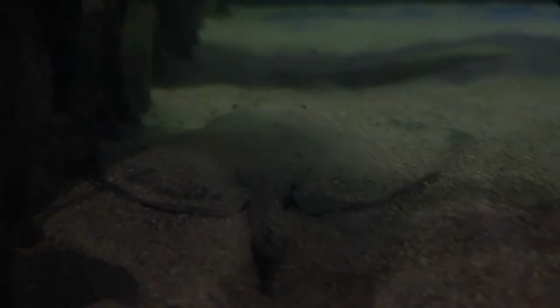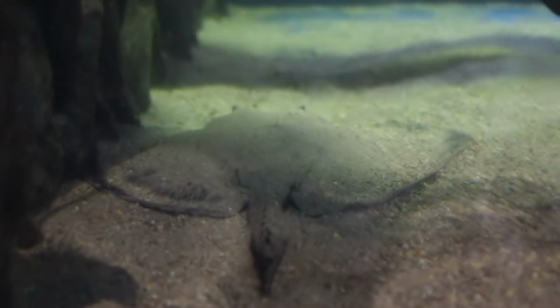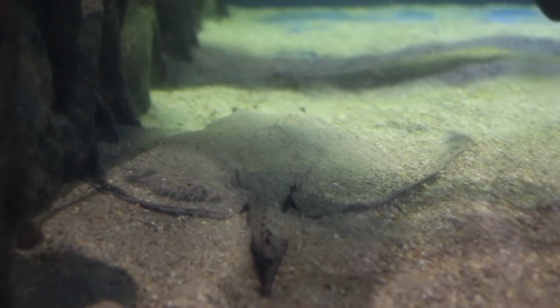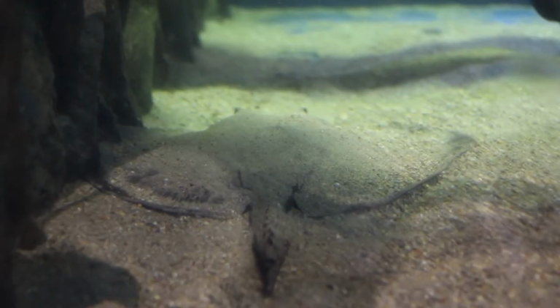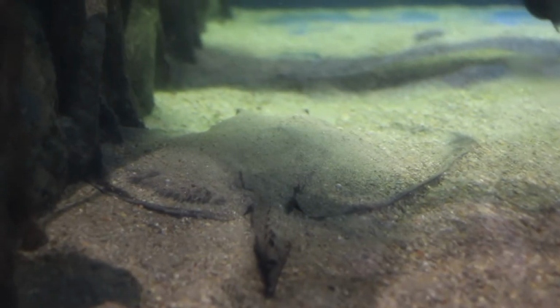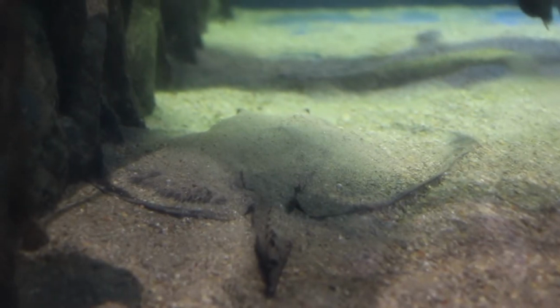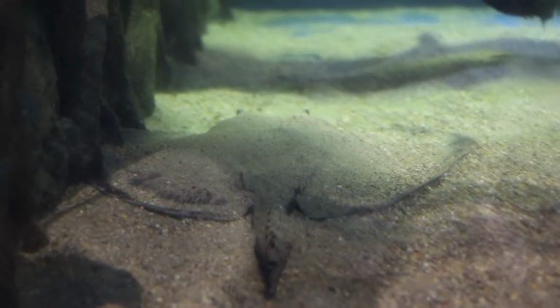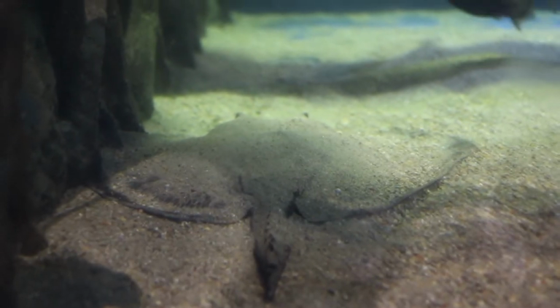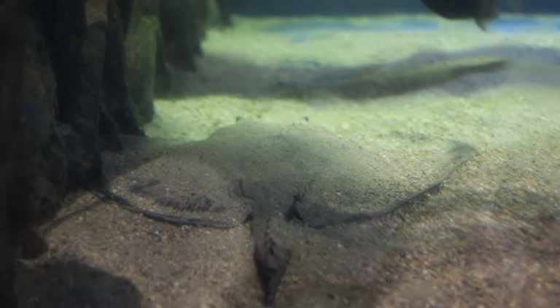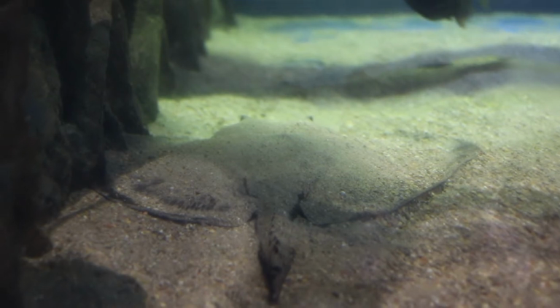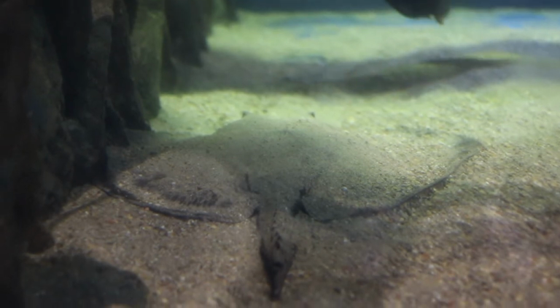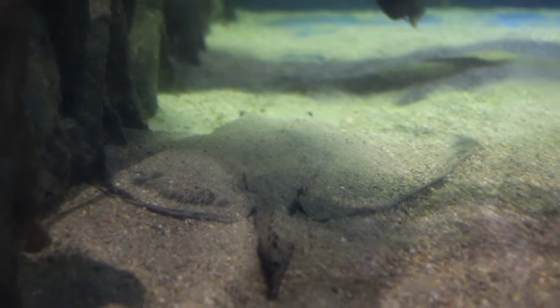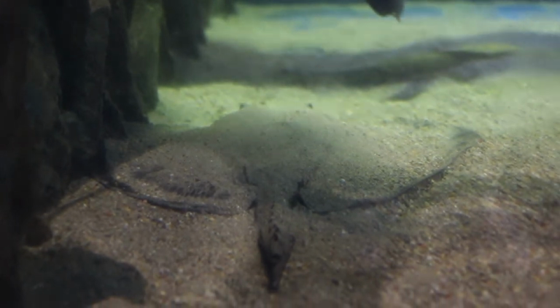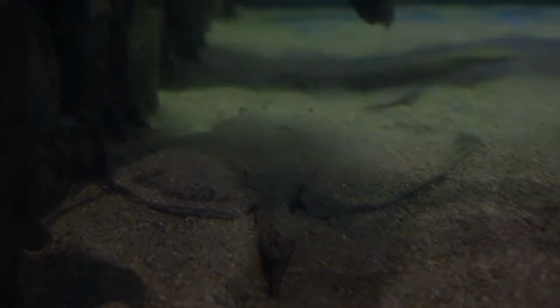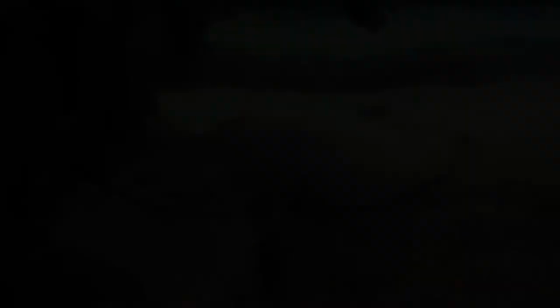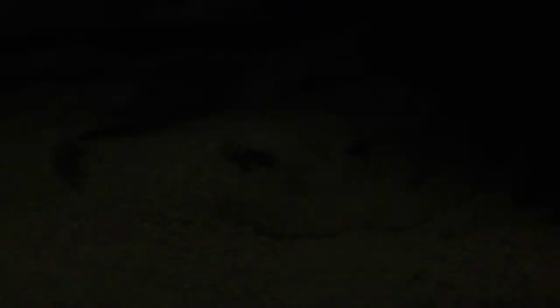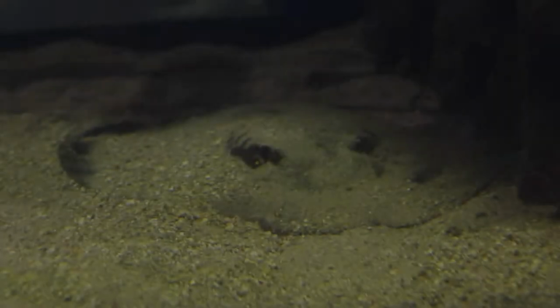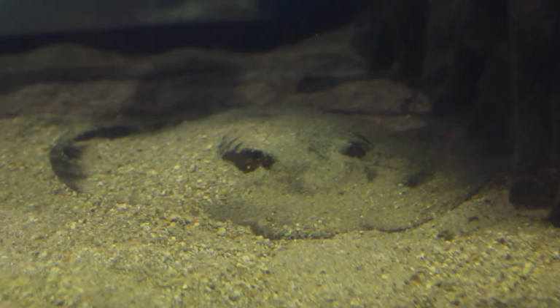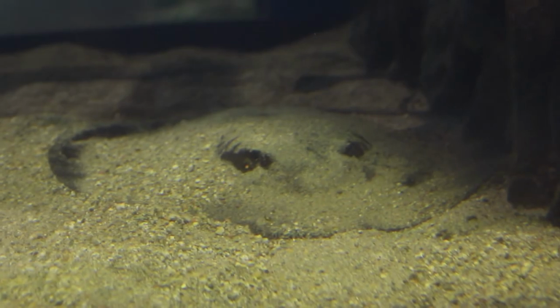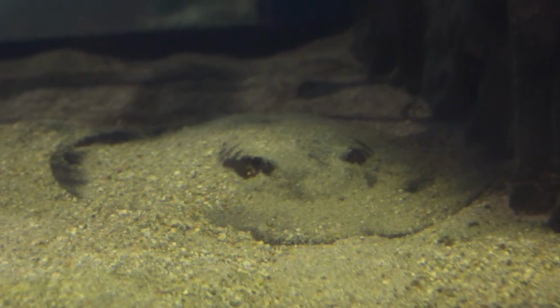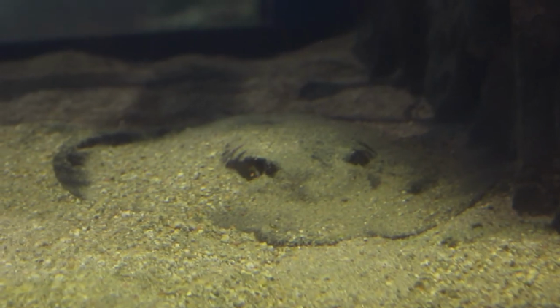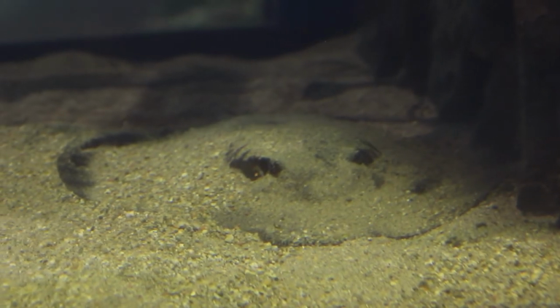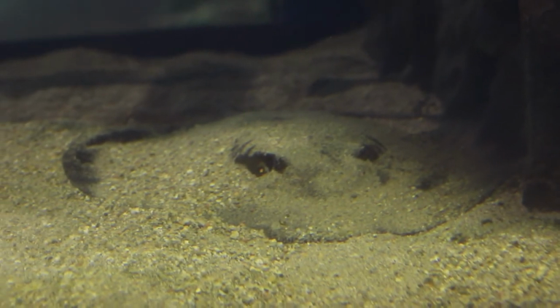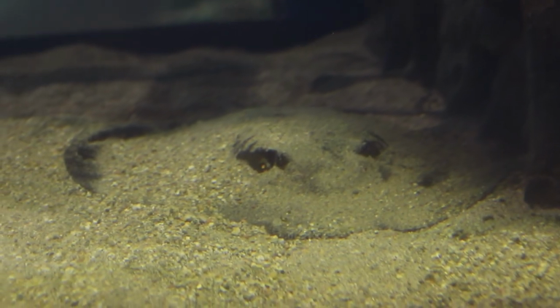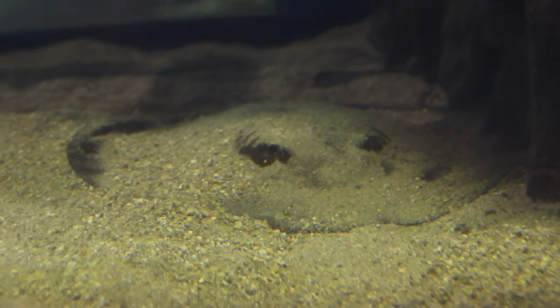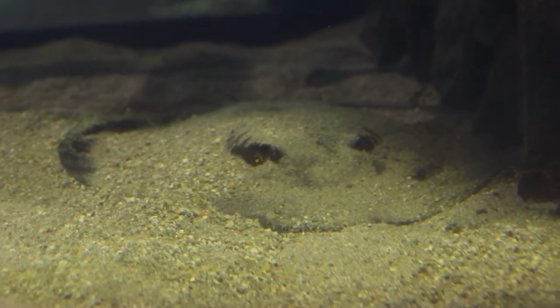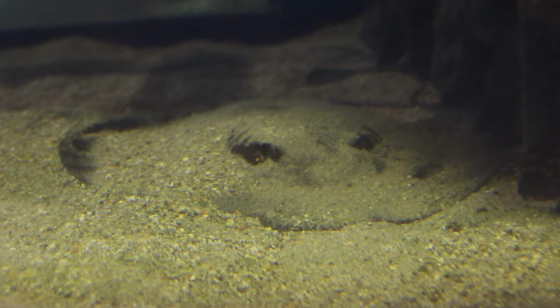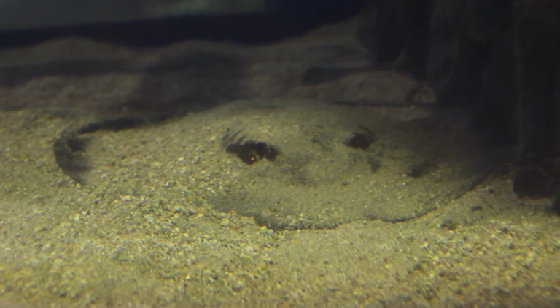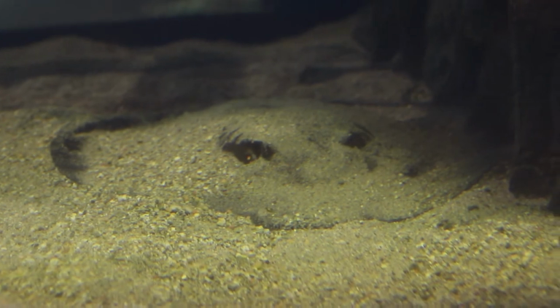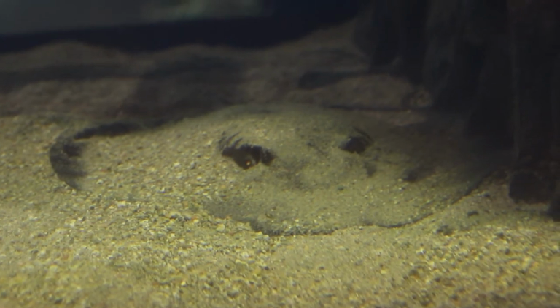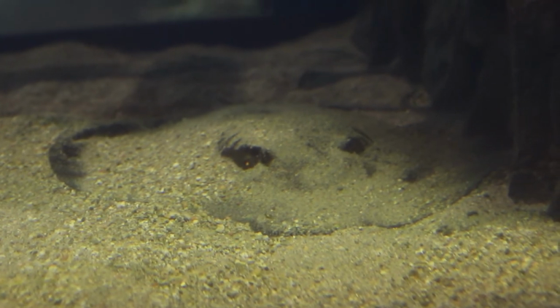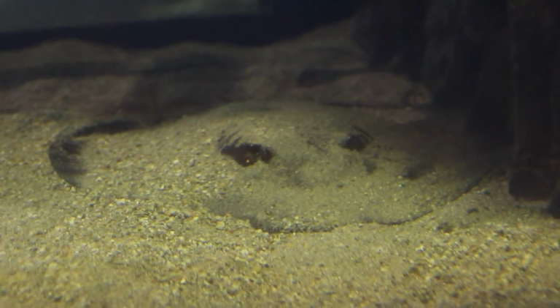That's dual-purpose — both for their own protection and hiding from predators, but also as predators themselves it can help them to hide and wait to ambush their food.